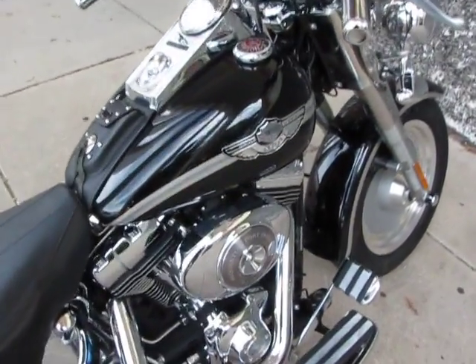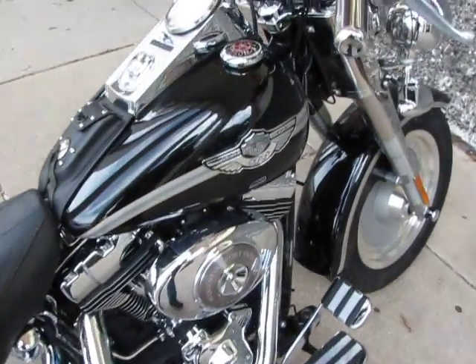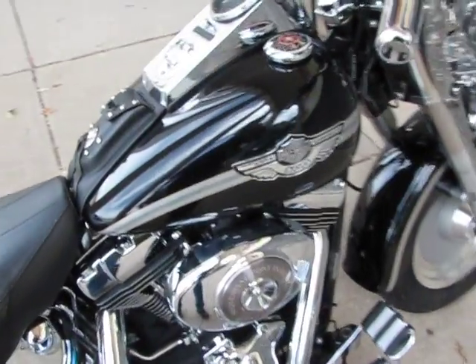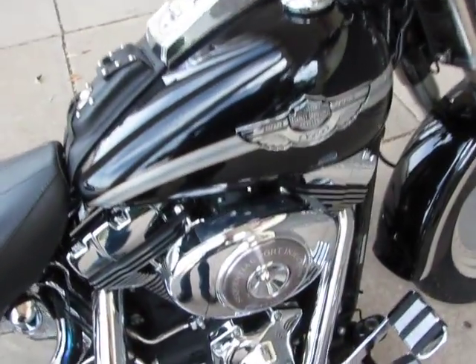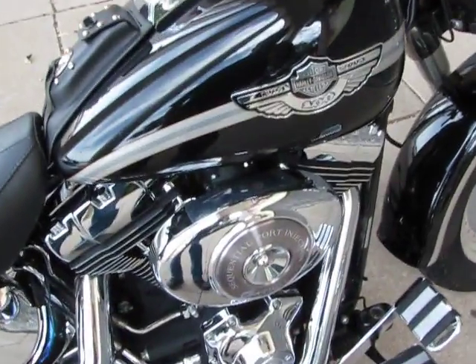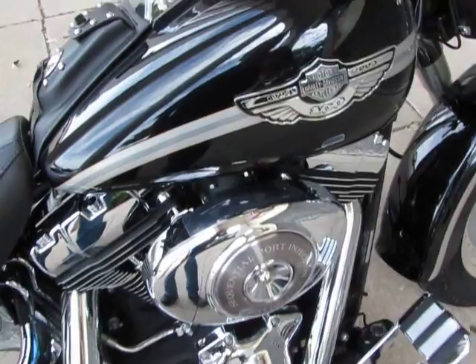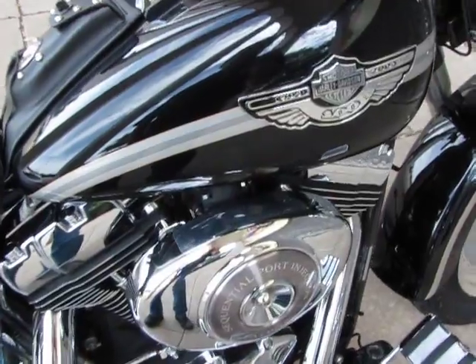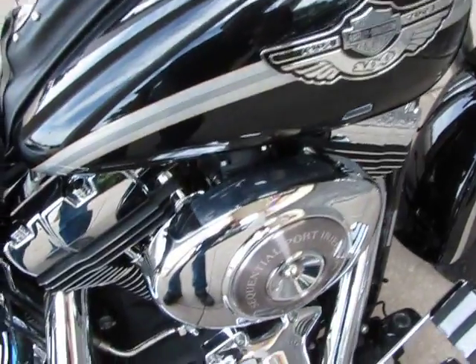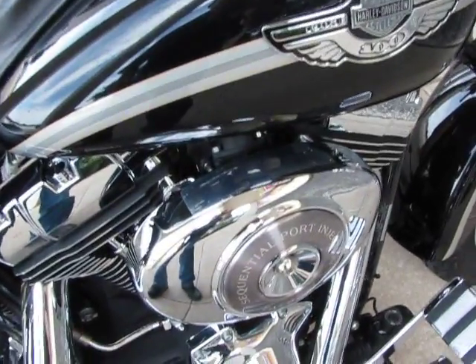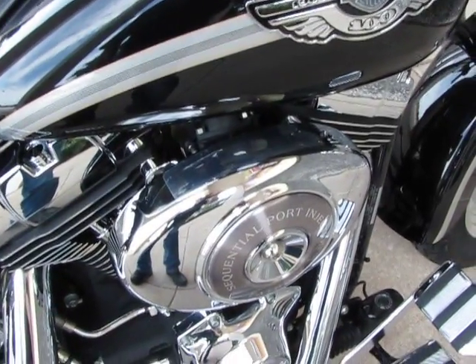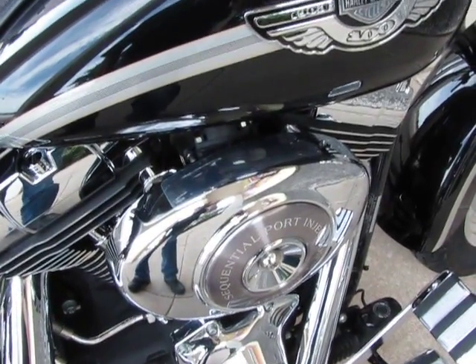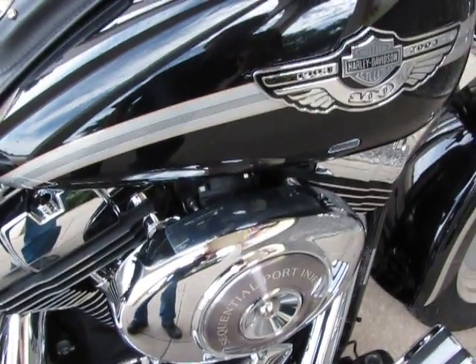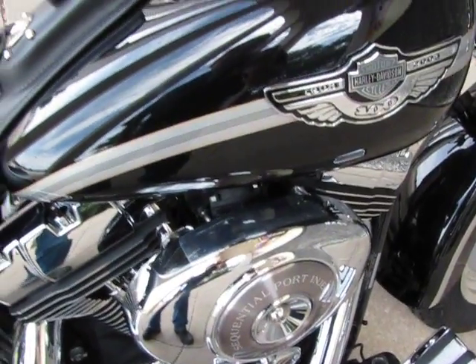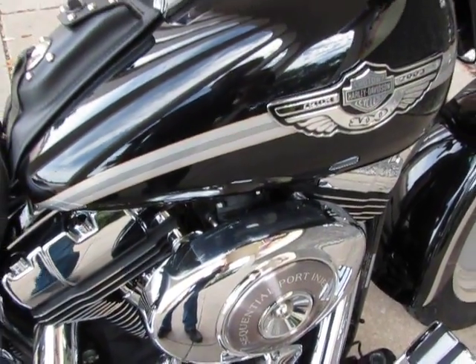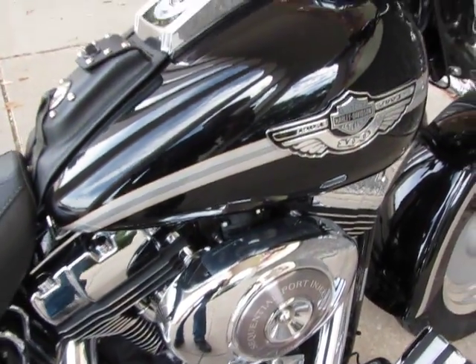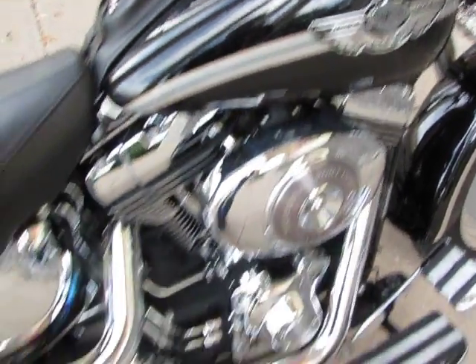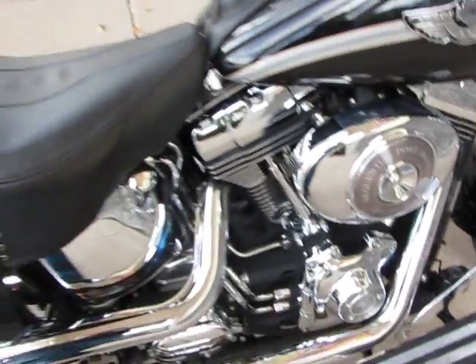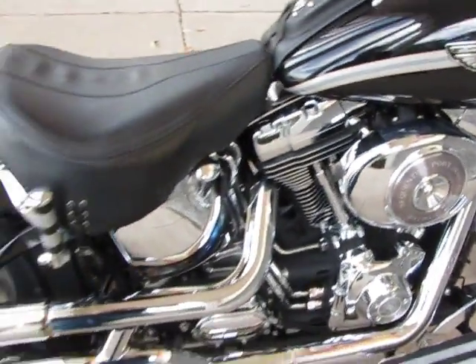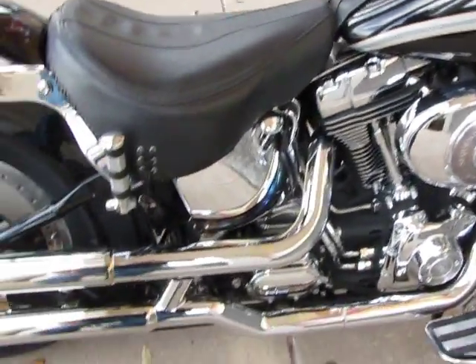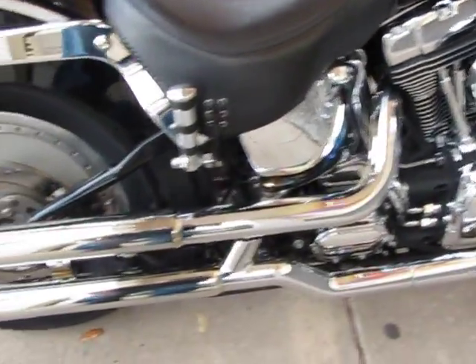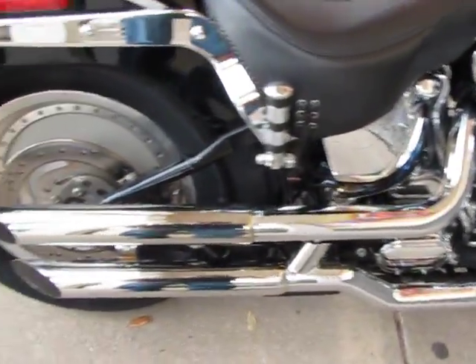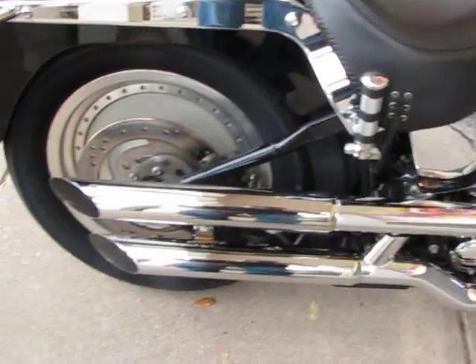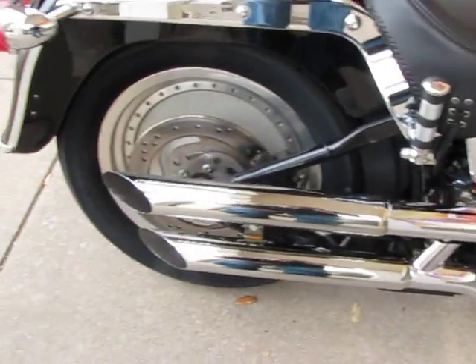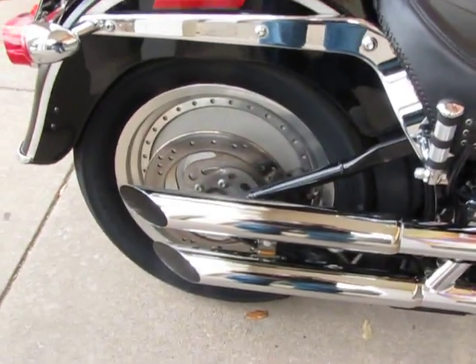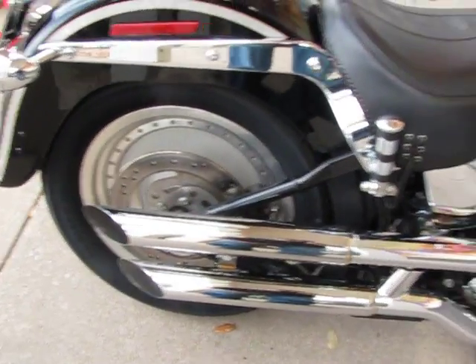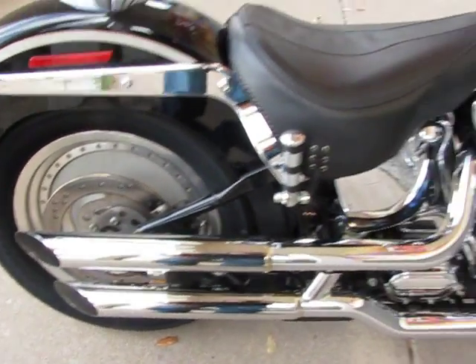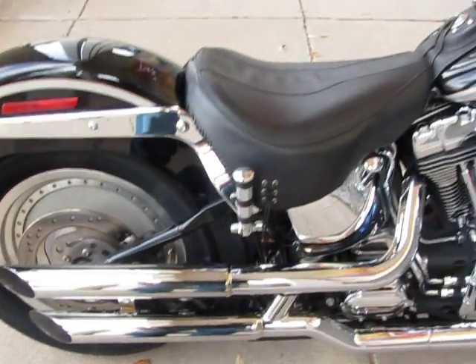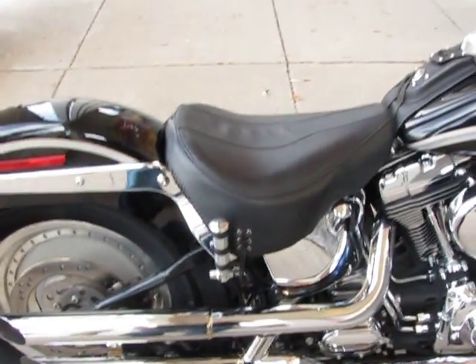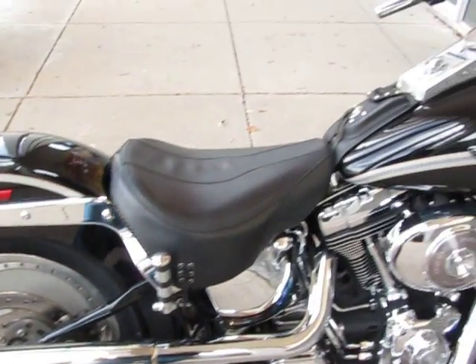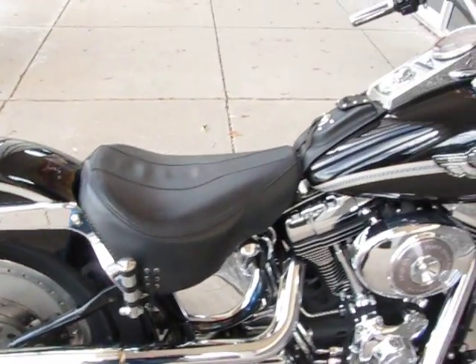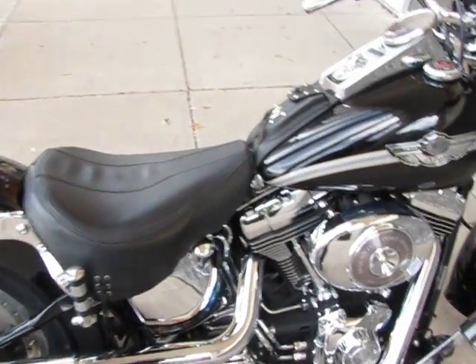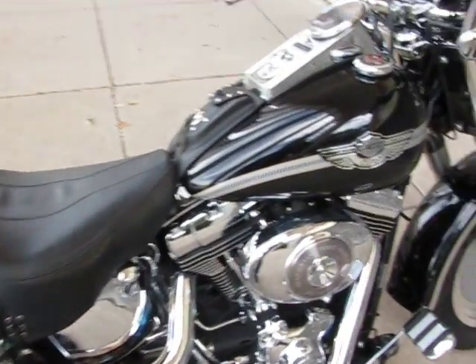This bike features a fuel injected twin cam engine with a high flow air cleaner kit. It's got a set of D&D slip-on pipes and I'm going to start it in a minute and let you hear it run.